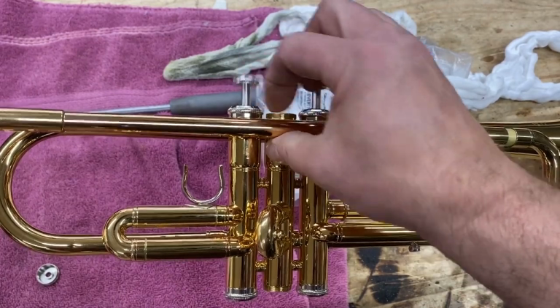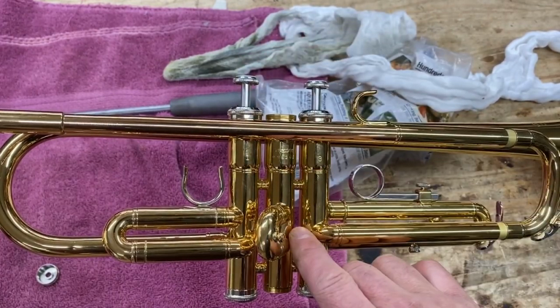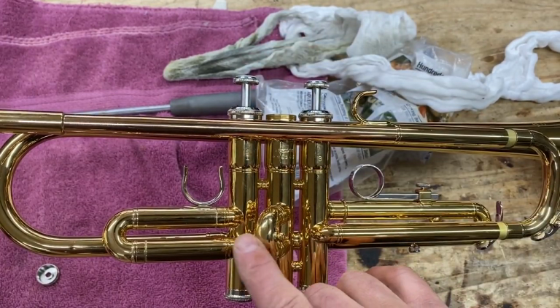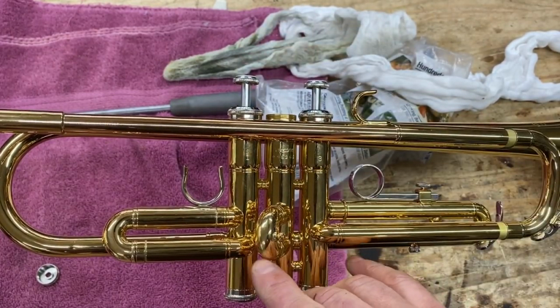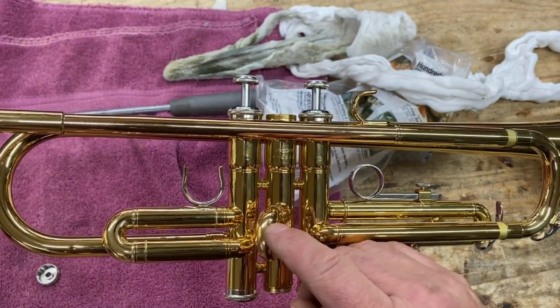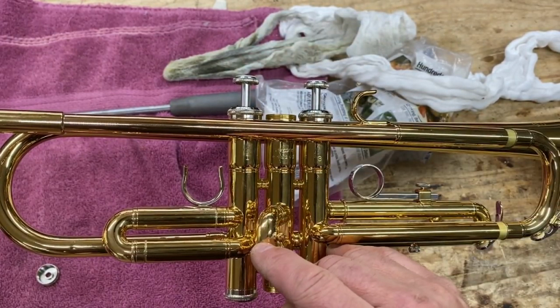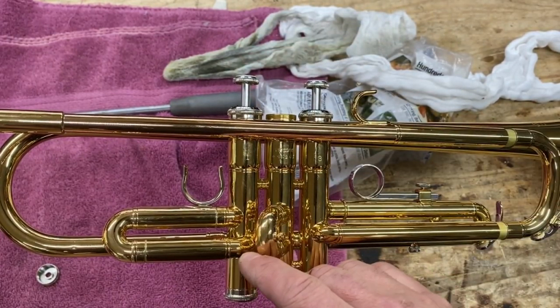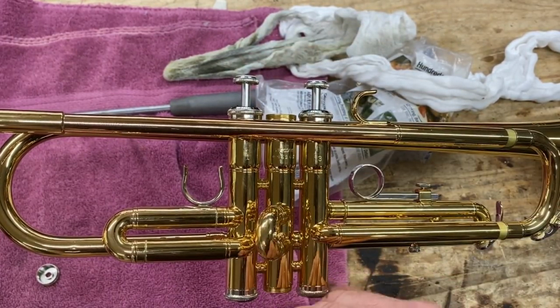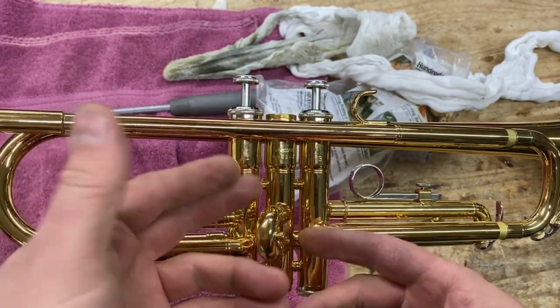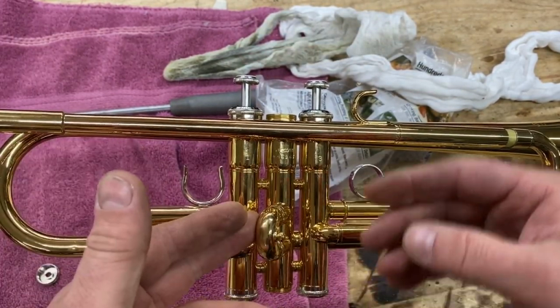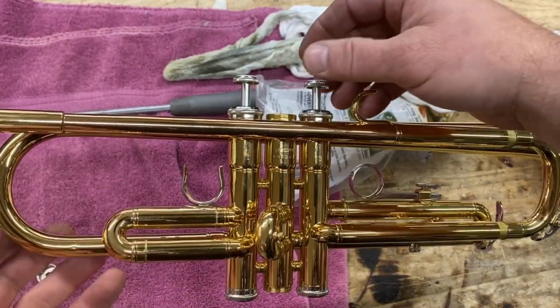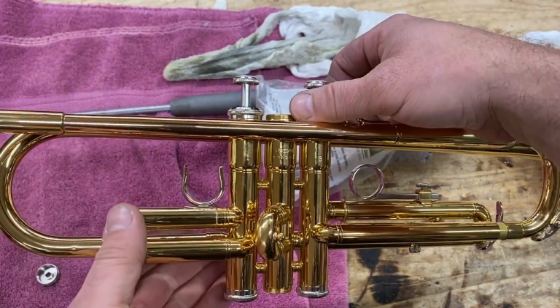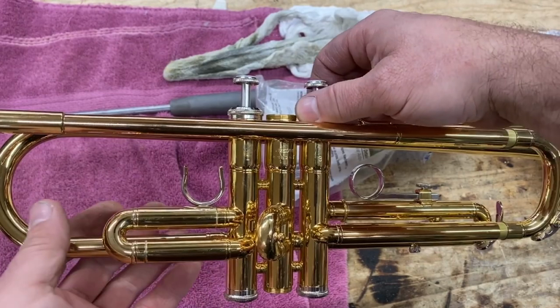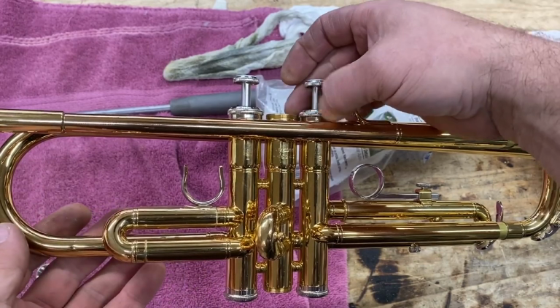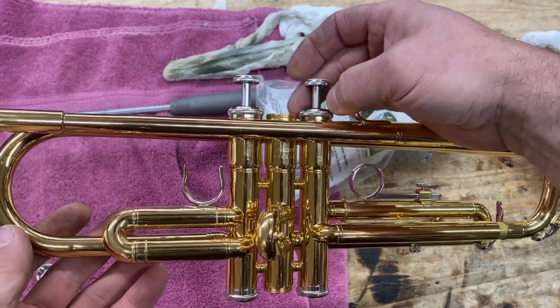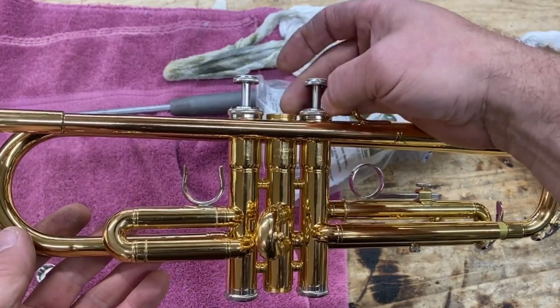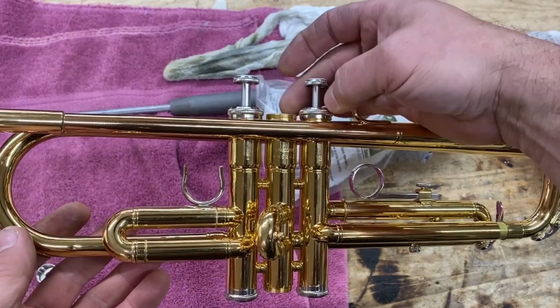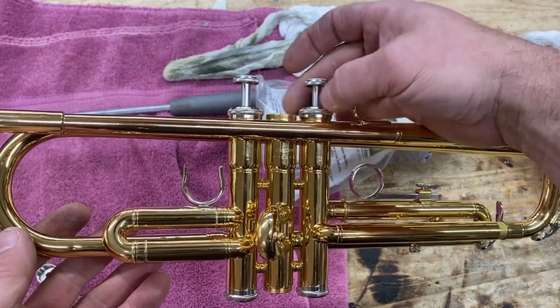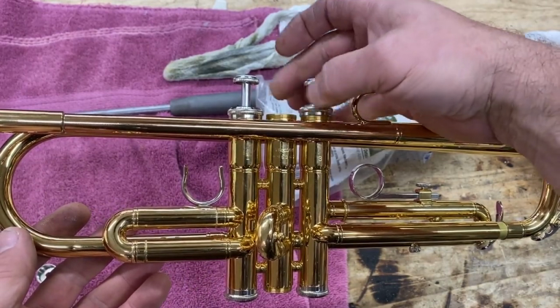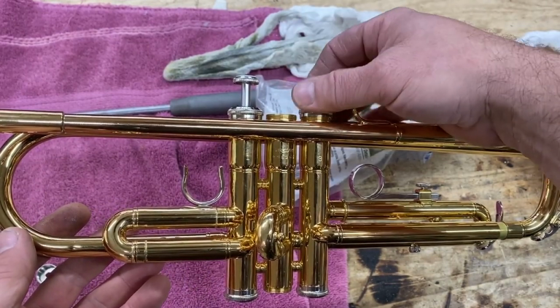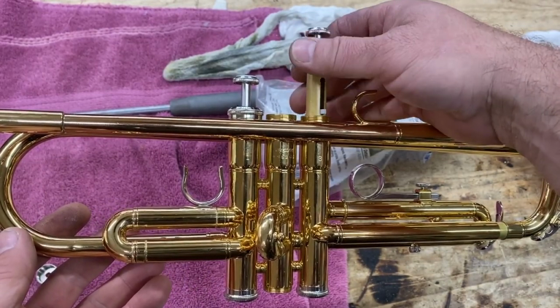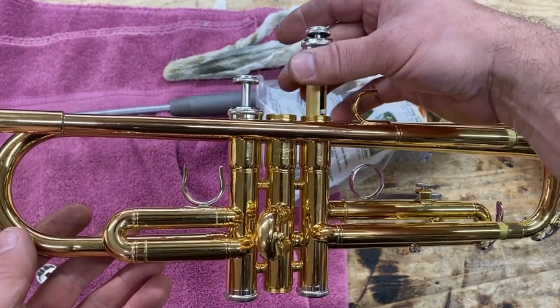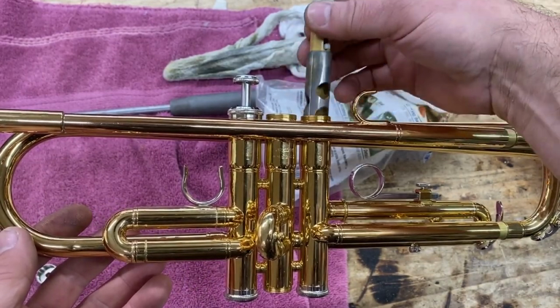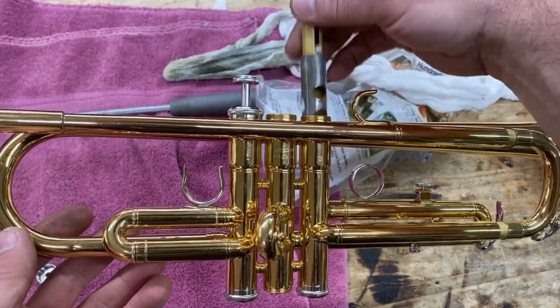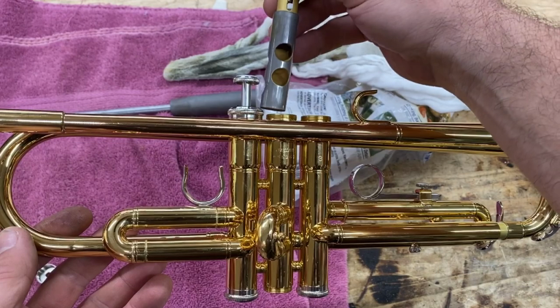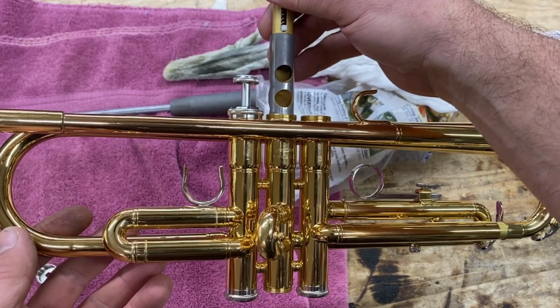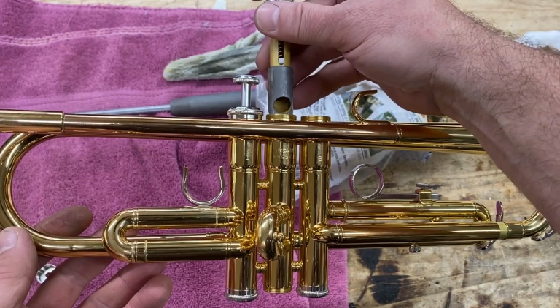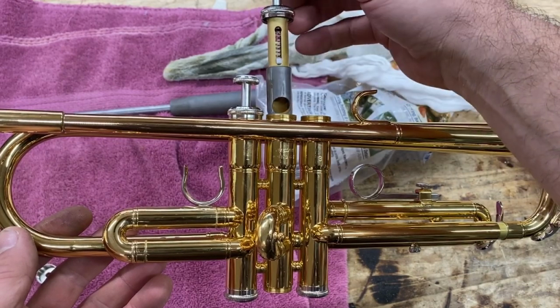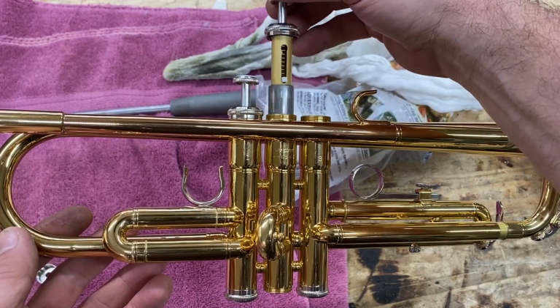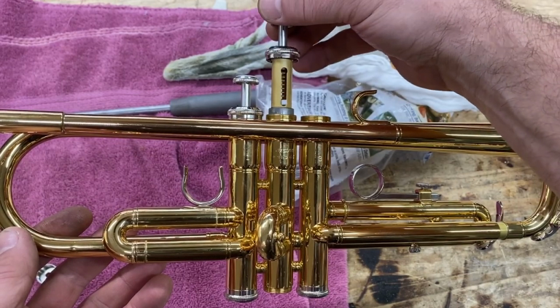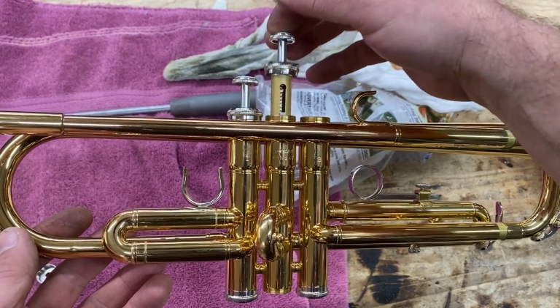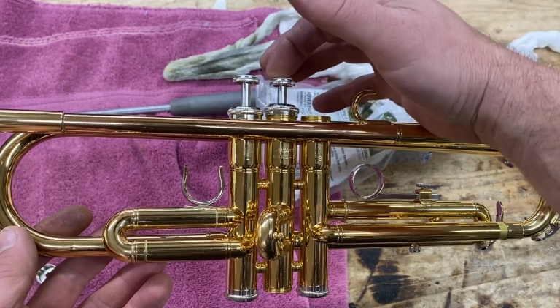At this point I've got my second valve slide repaired and put back in the same way. My piston is still in the ultrasonic chemical flush, so I'm going to pull in another piston and I want to see what we've got.